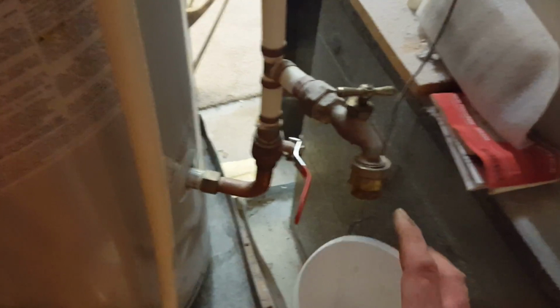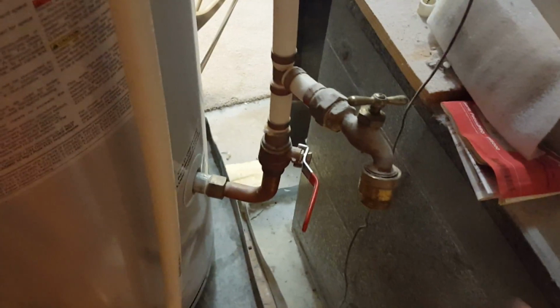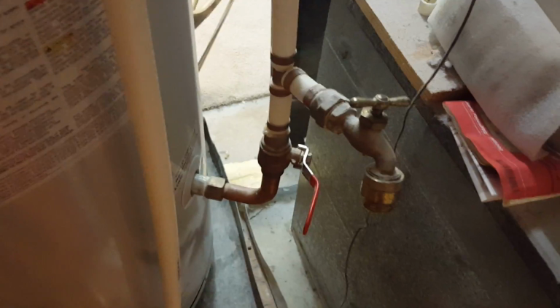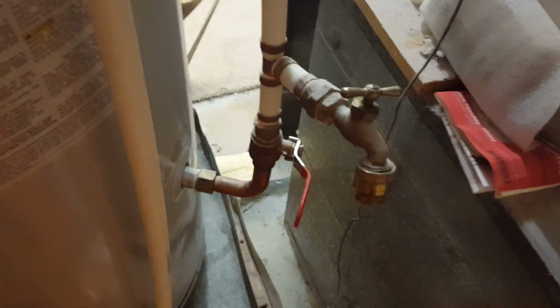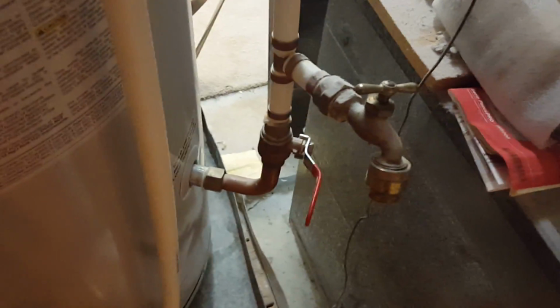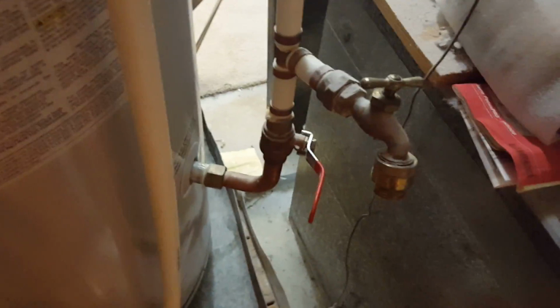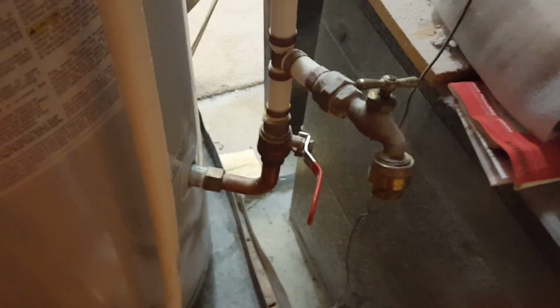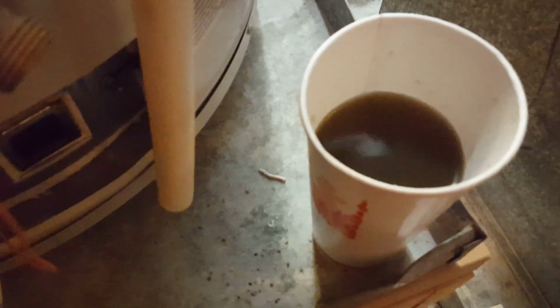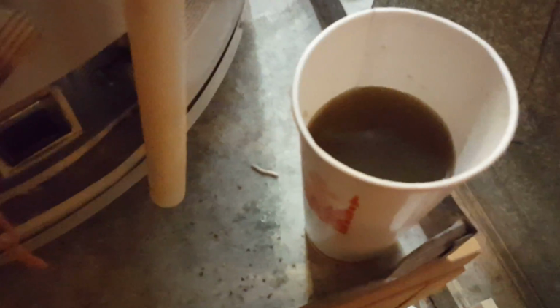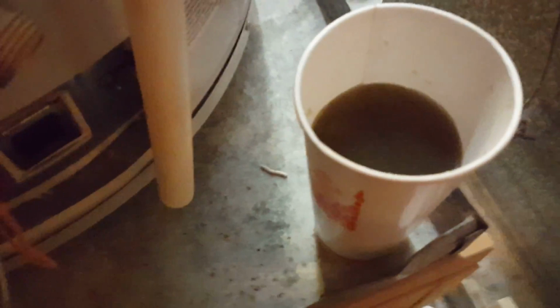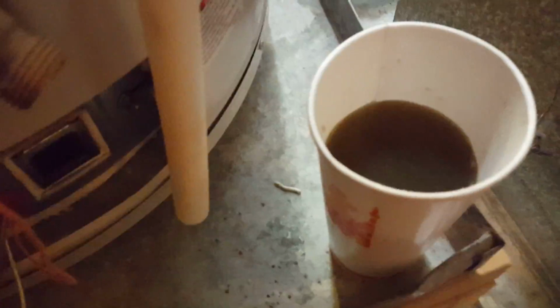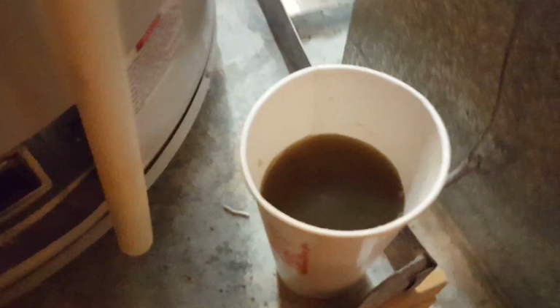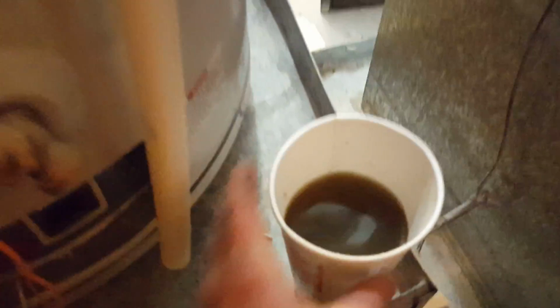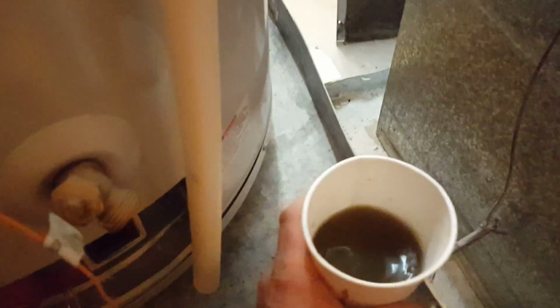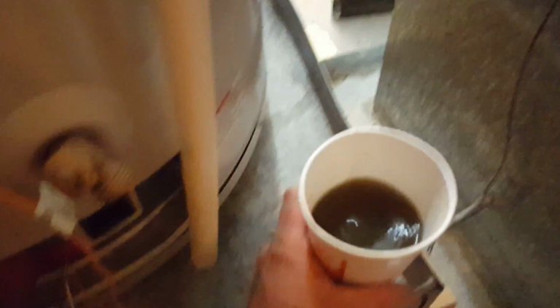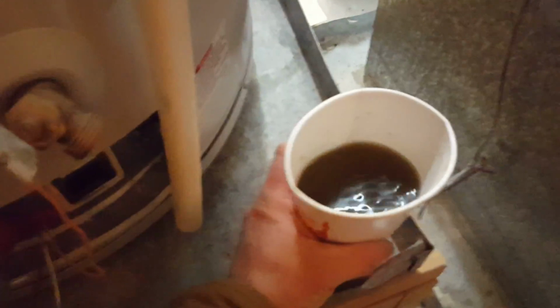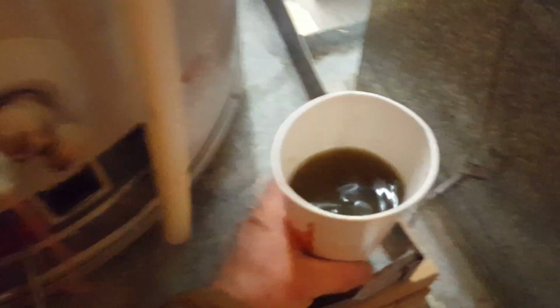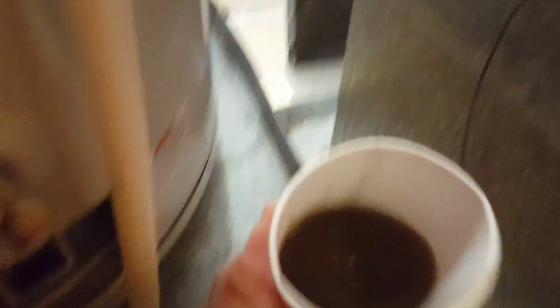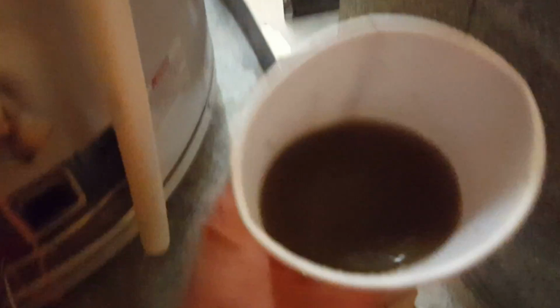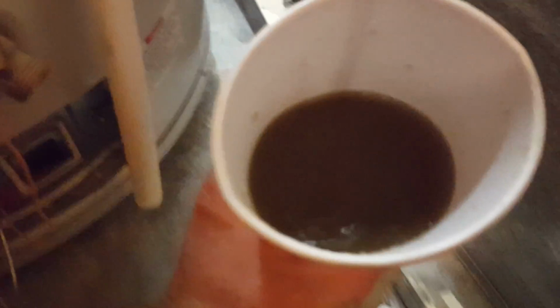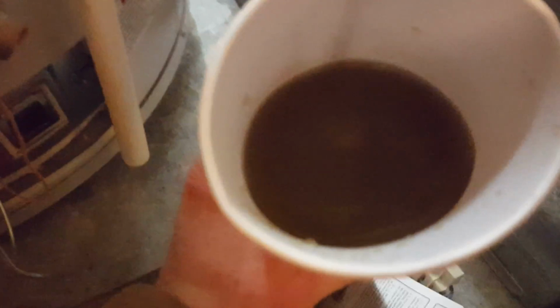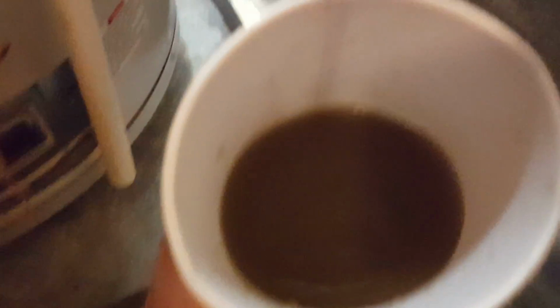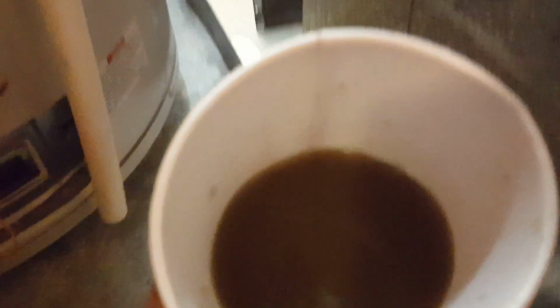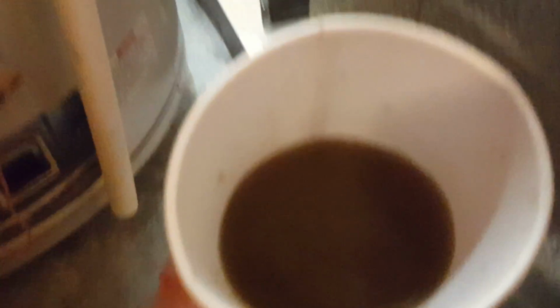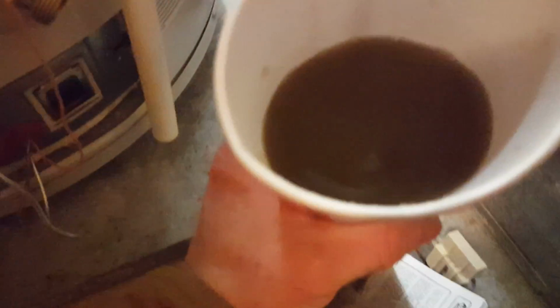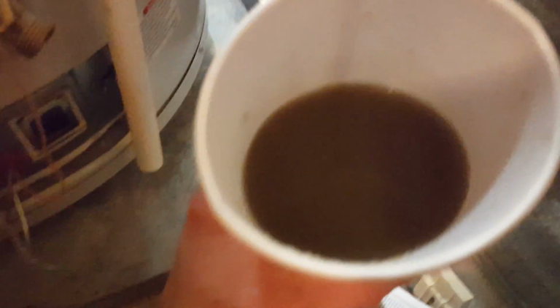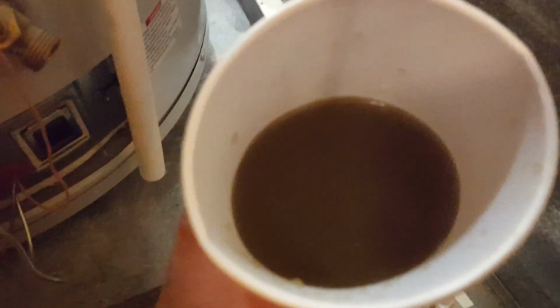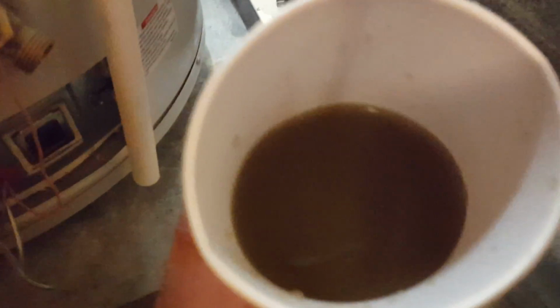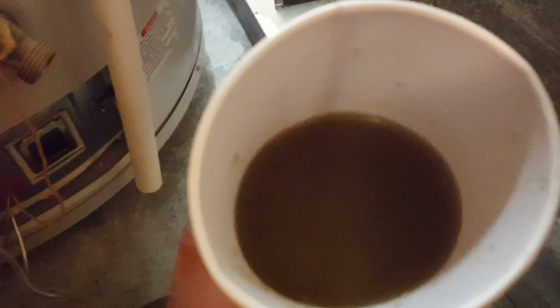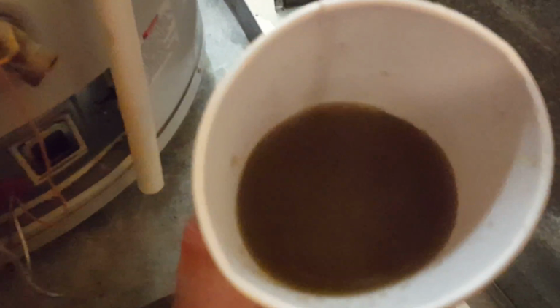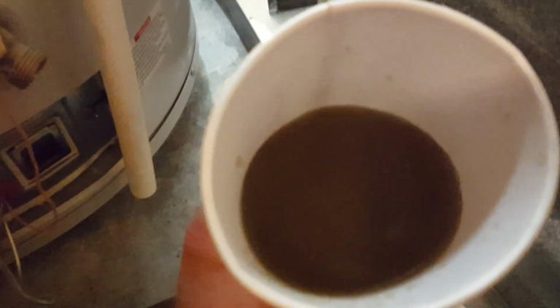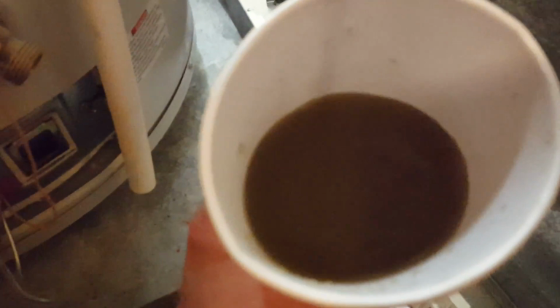Let me pause this so I can fill the cup. Okay, so this is the type of water that I got out of the coil. It's been stagnant — that's very nasty.